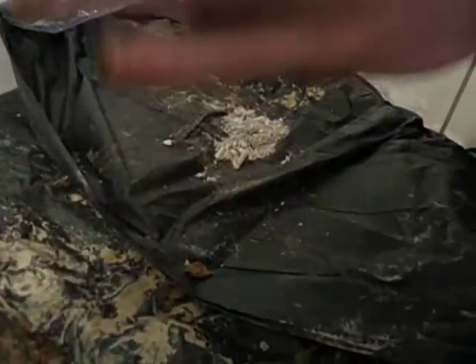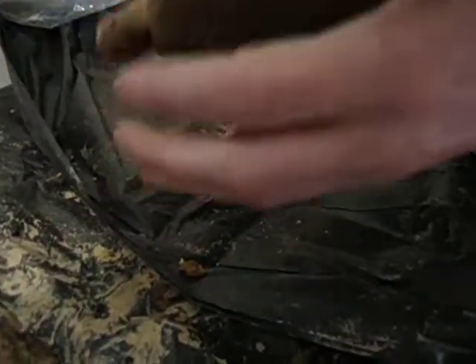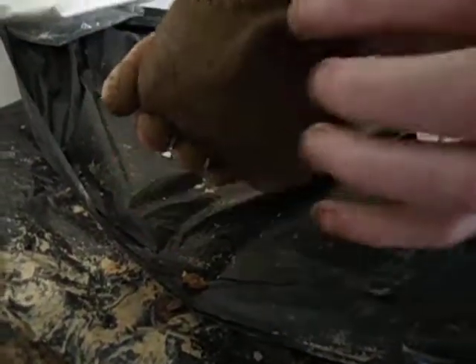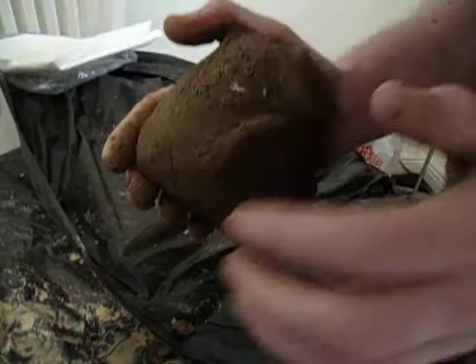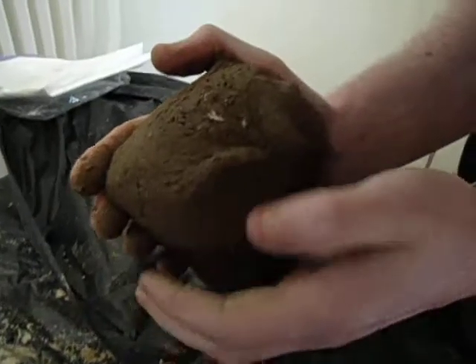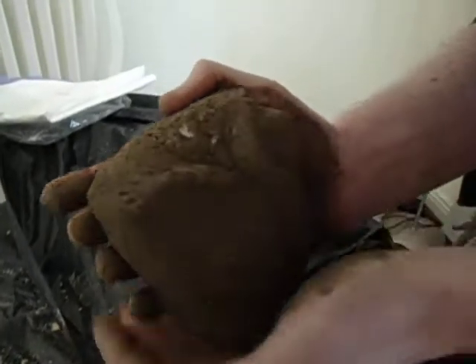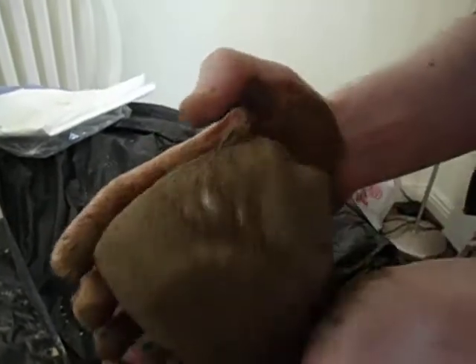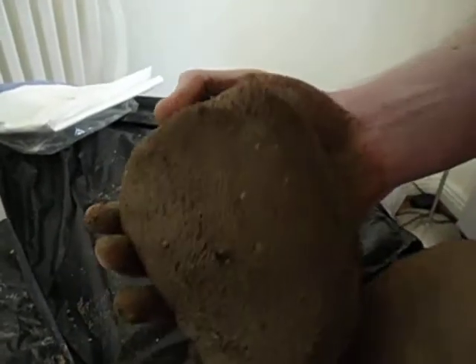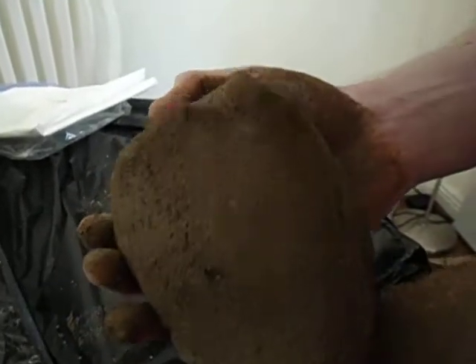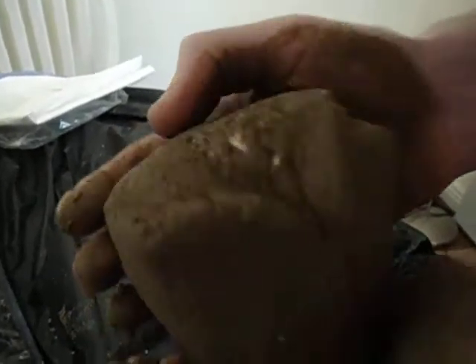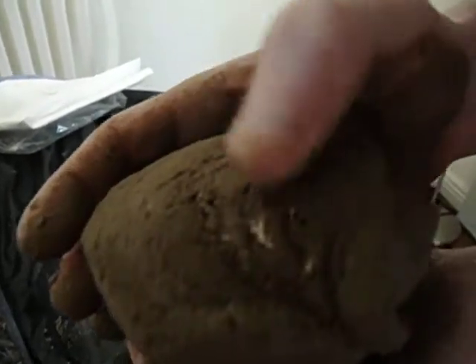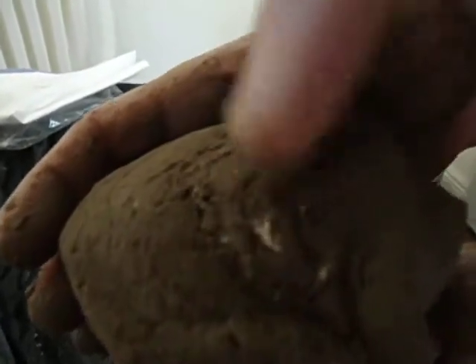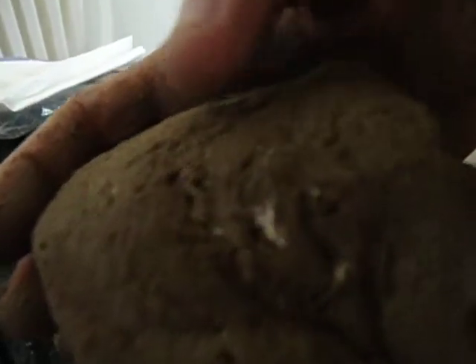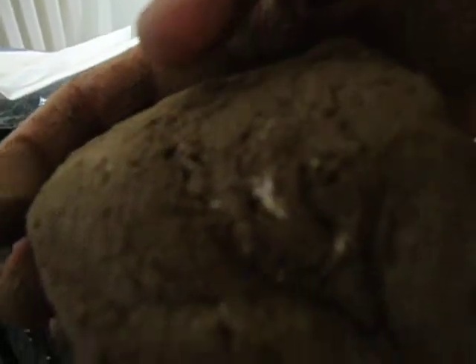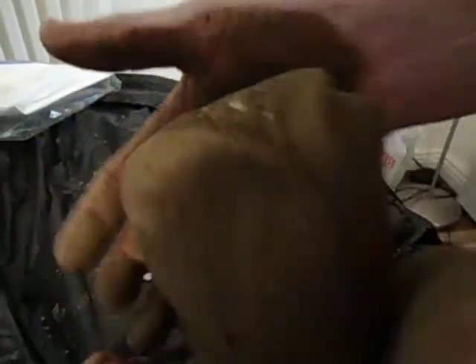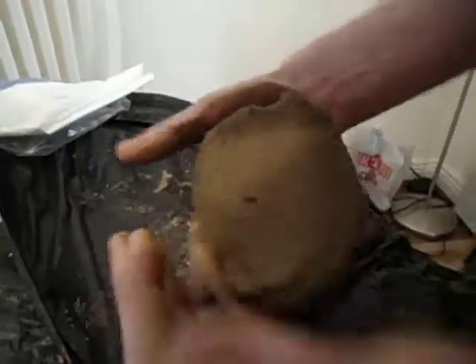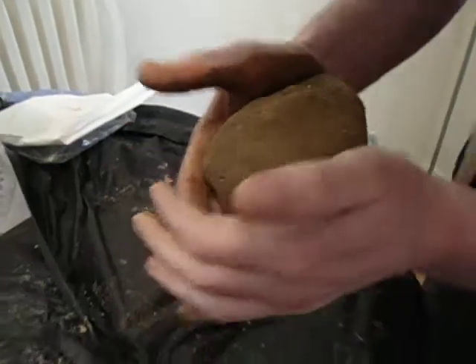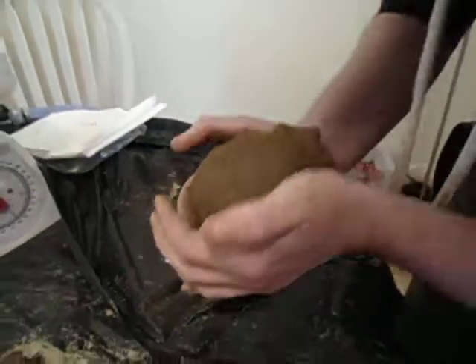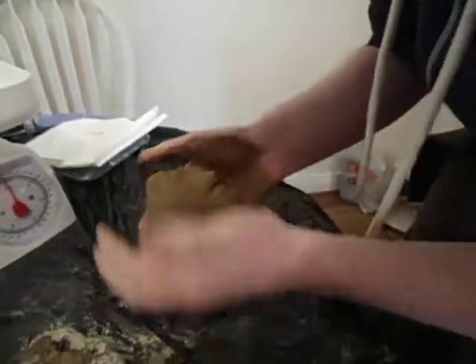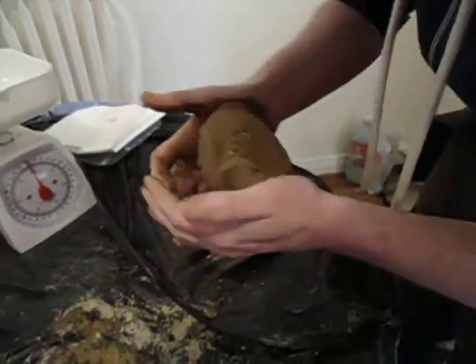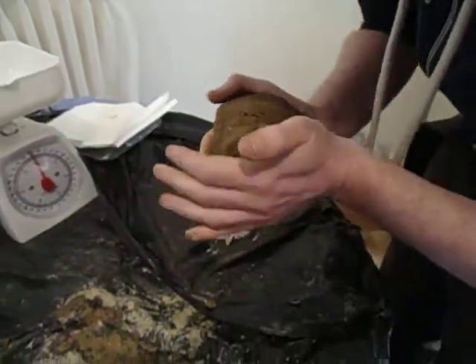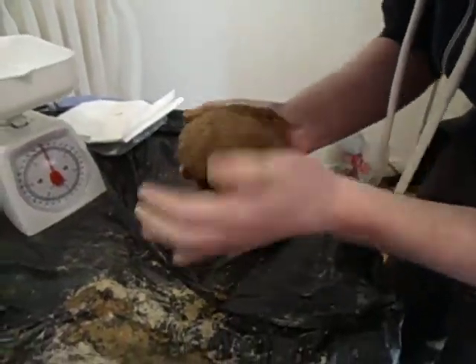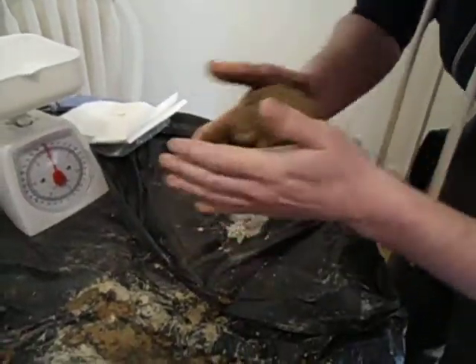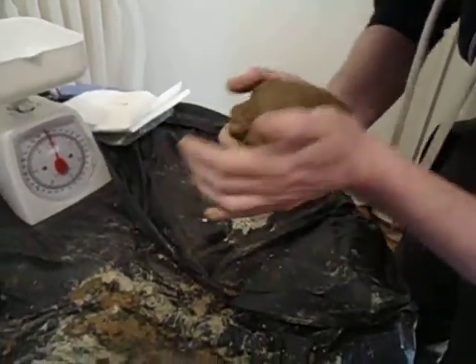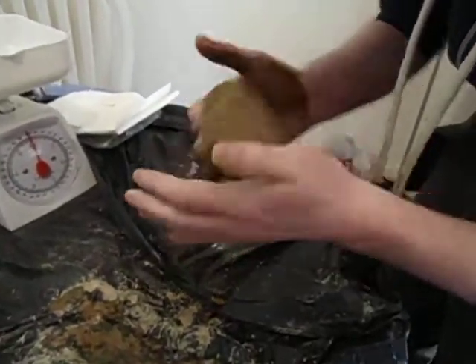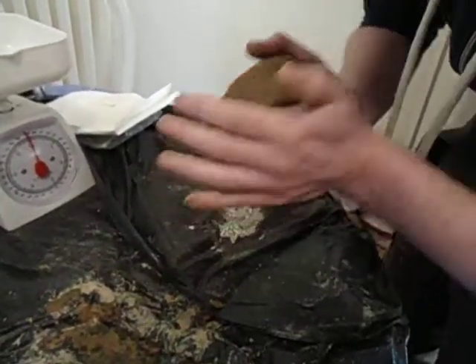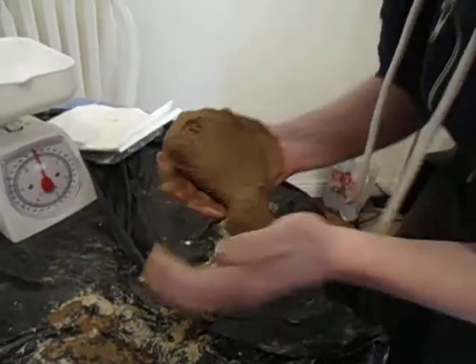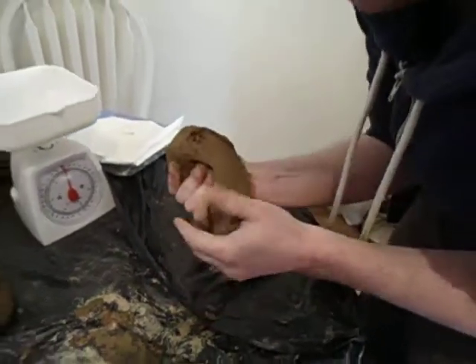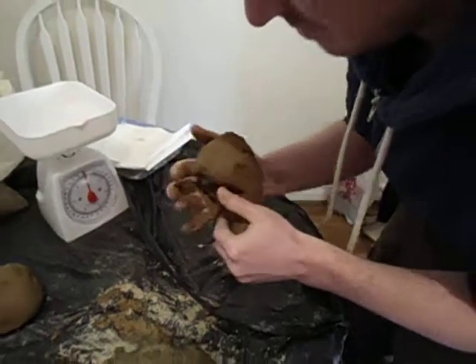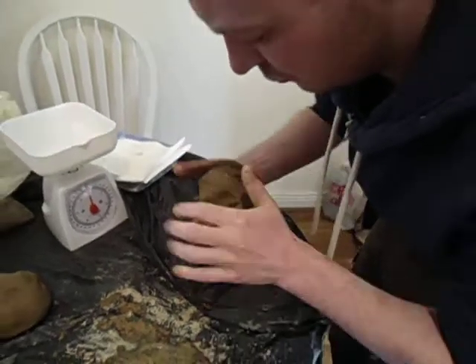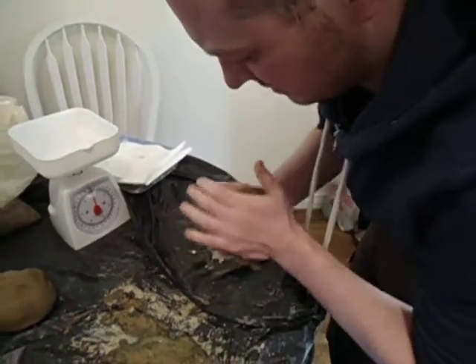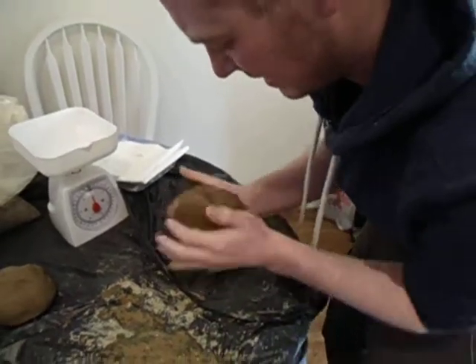If you look closely here you can see the inclusions of bone, but there's still a little bit of work to be done — it still has to be quite thoroughly embedded through the clay.